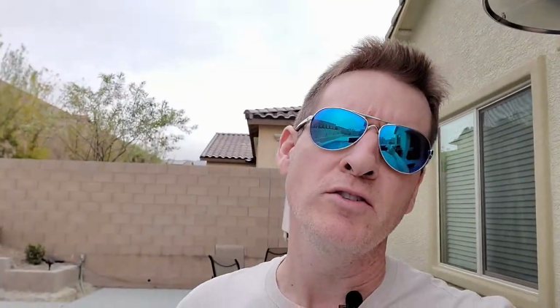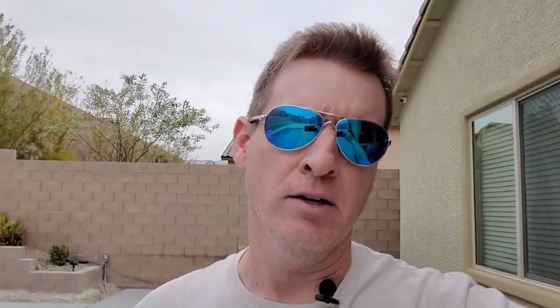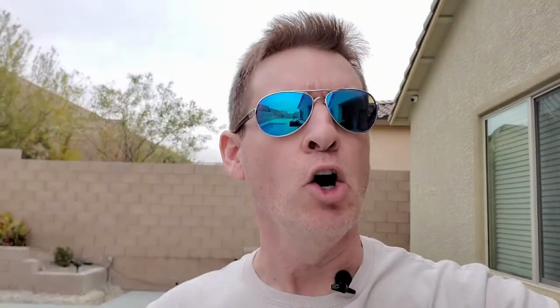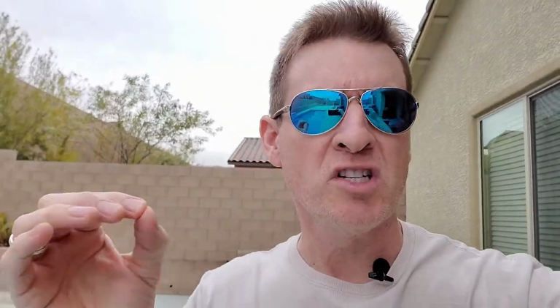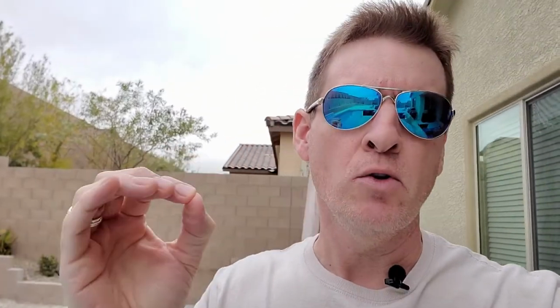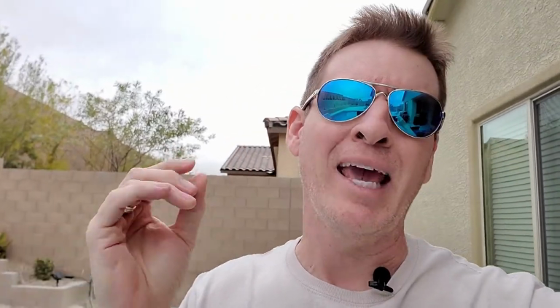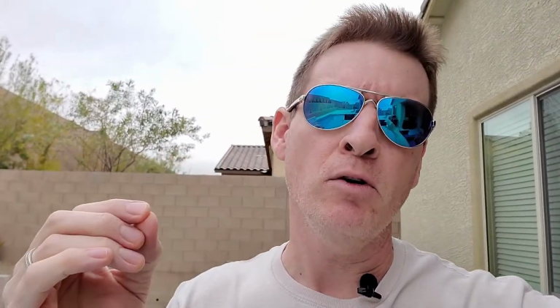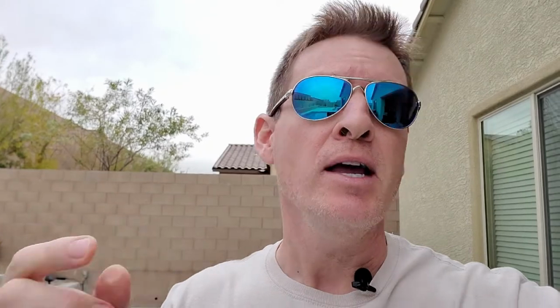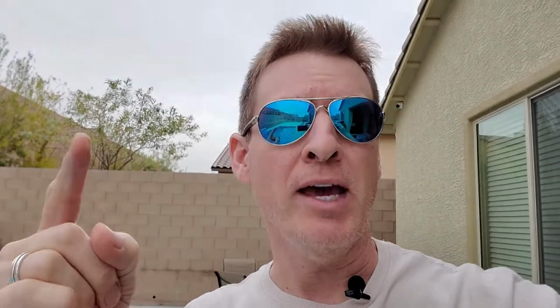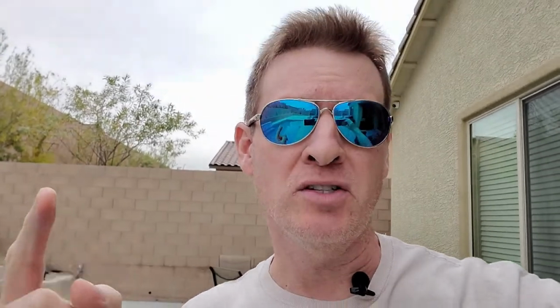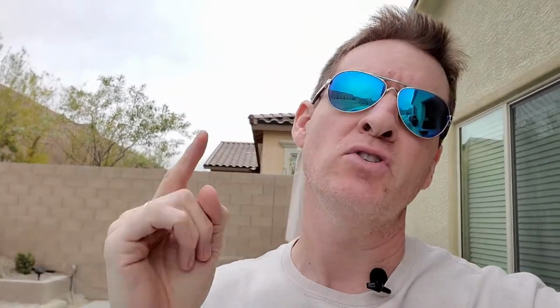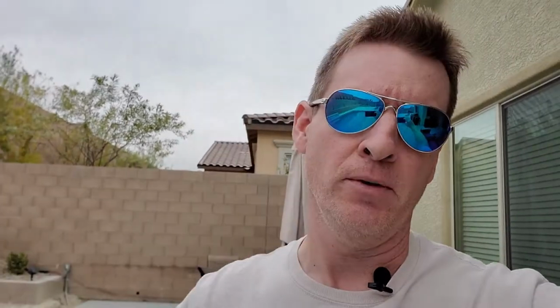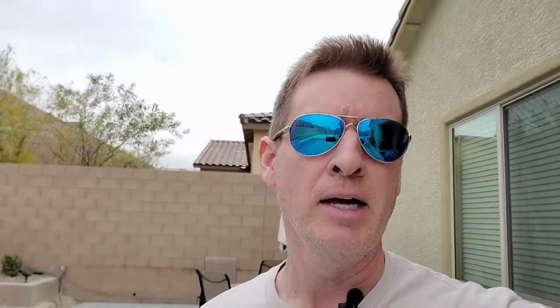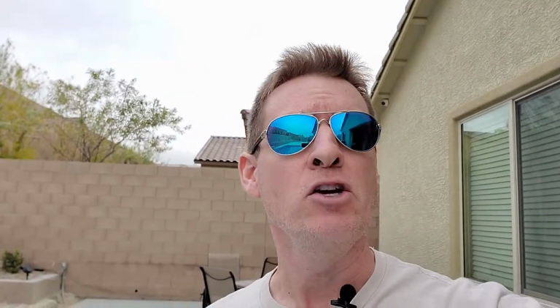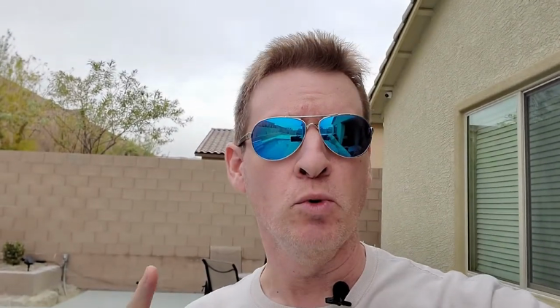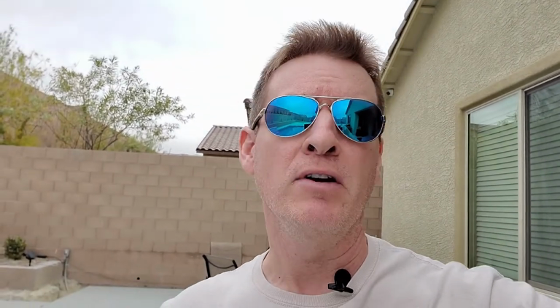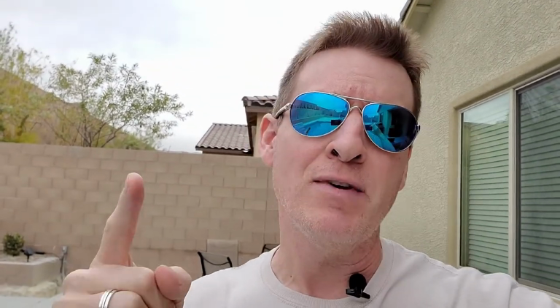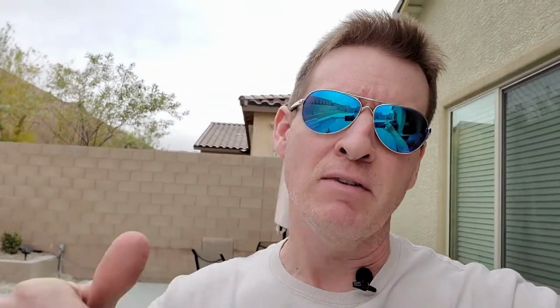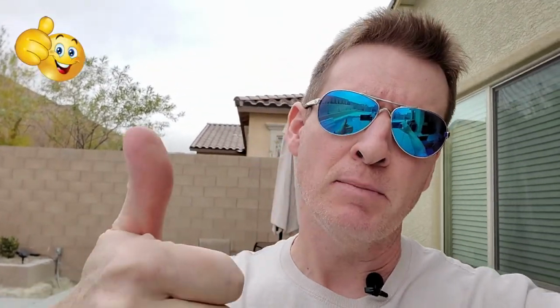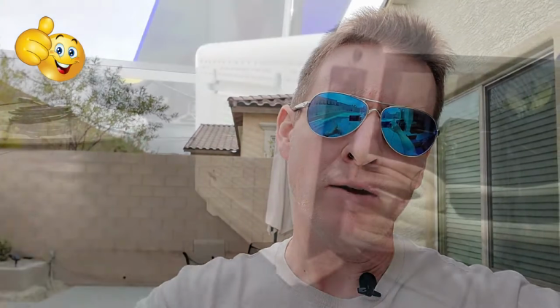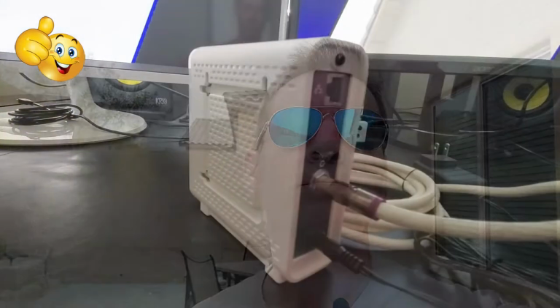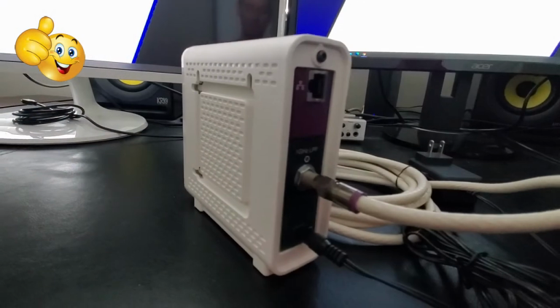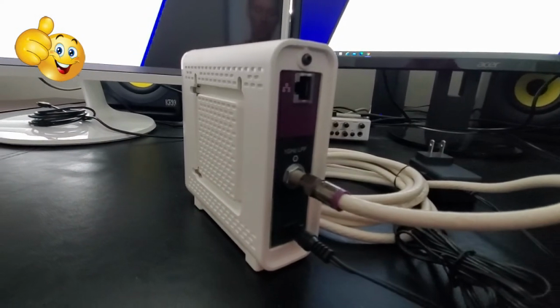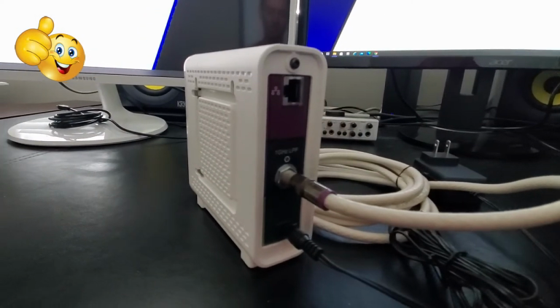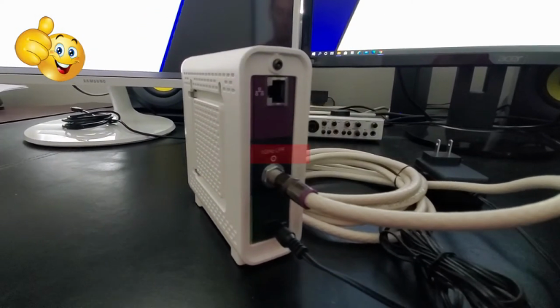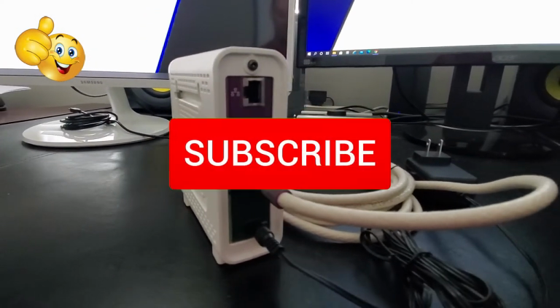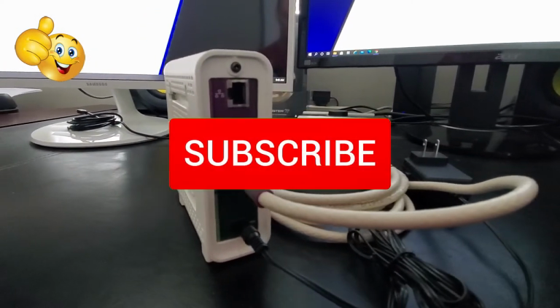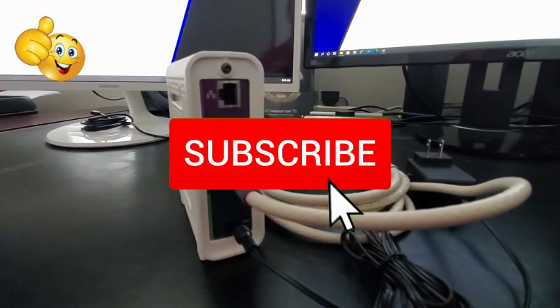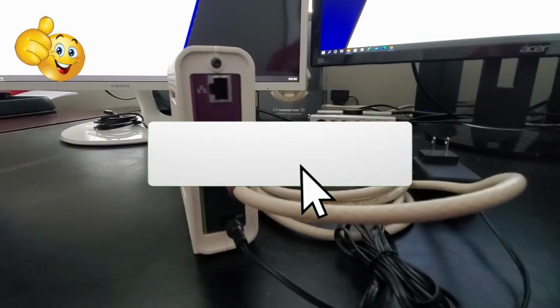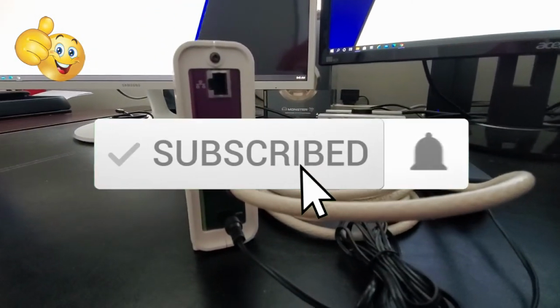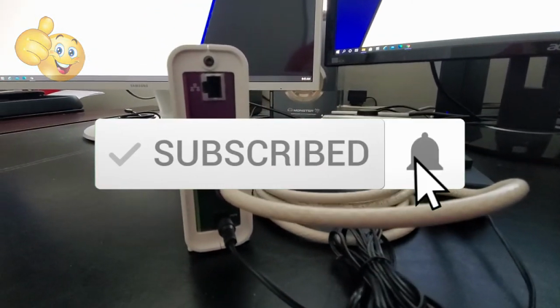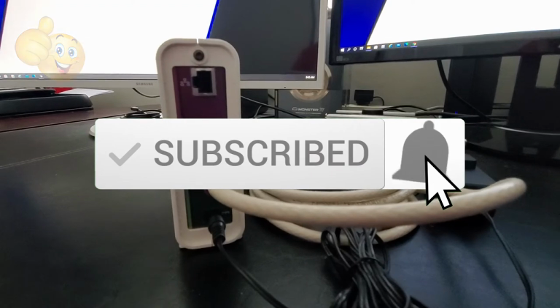Well guys, we're all done here. I hope you learned something new about cable modems, their locations, and how to install them. As usual, if you like these videos, give a thumbs up and share it. If you love them, hit subscribe to keep this channel alive. Thanks again for watching.